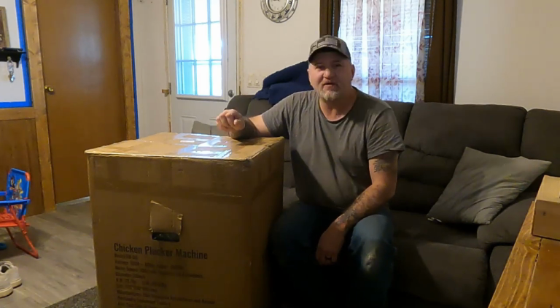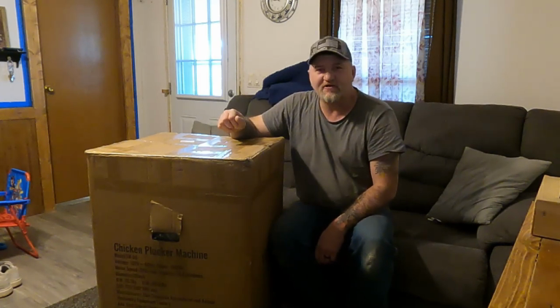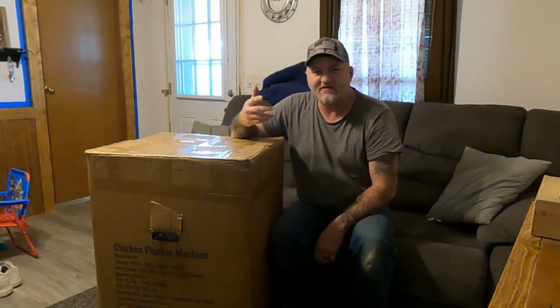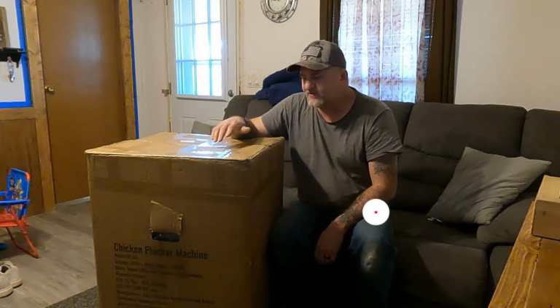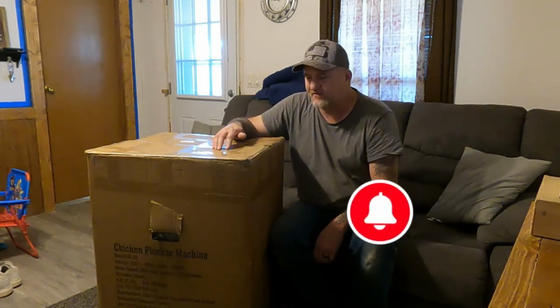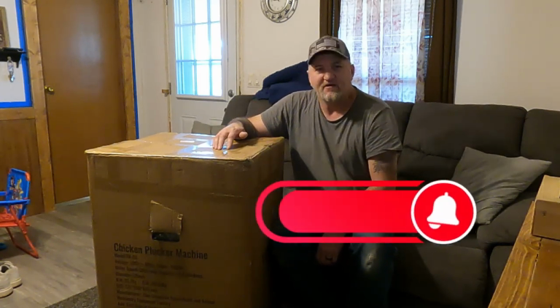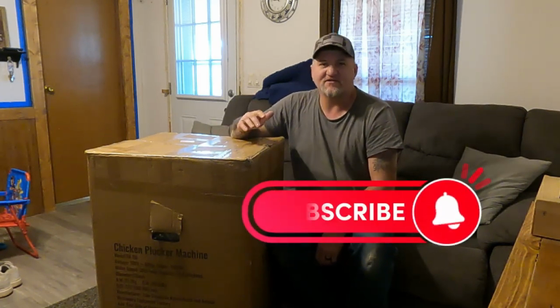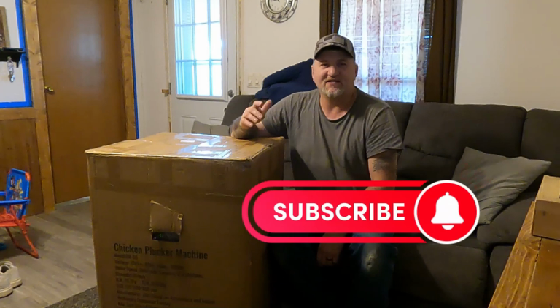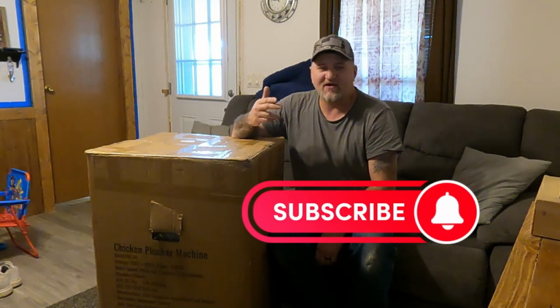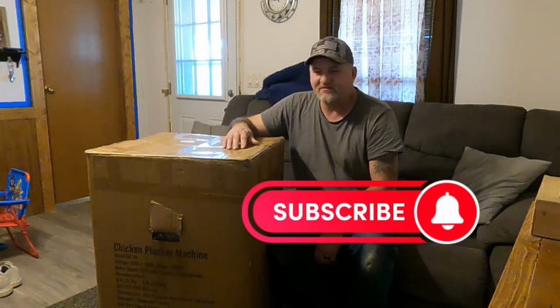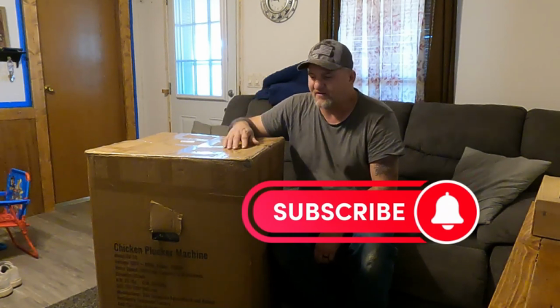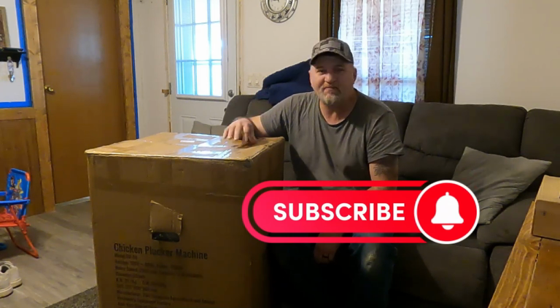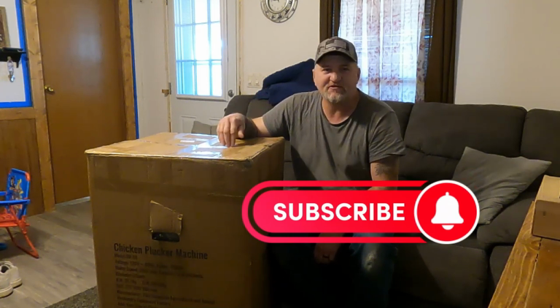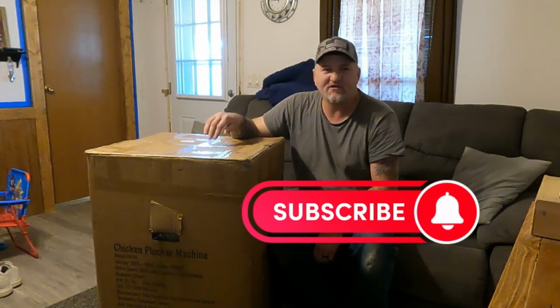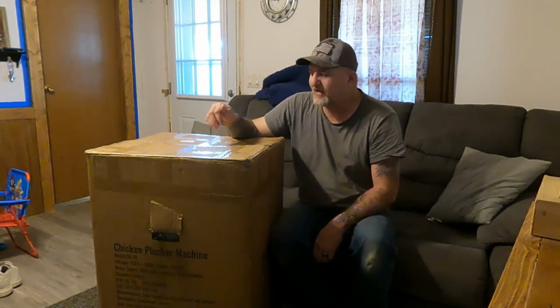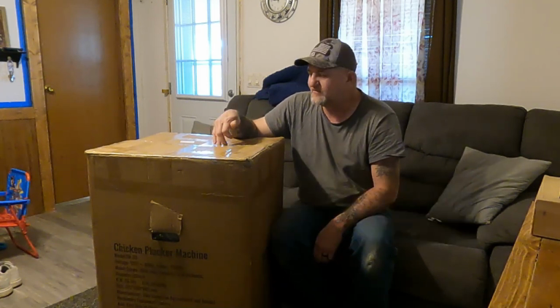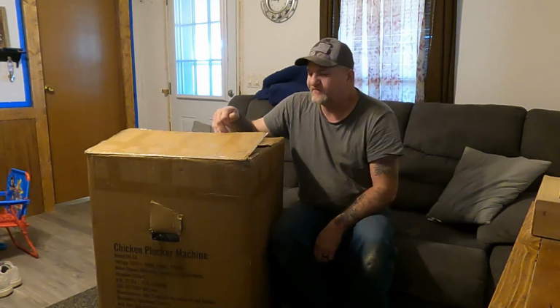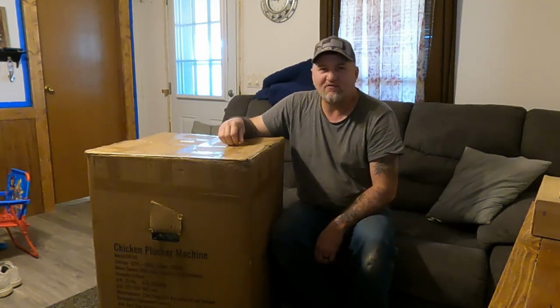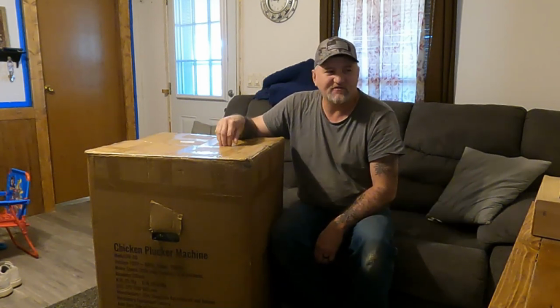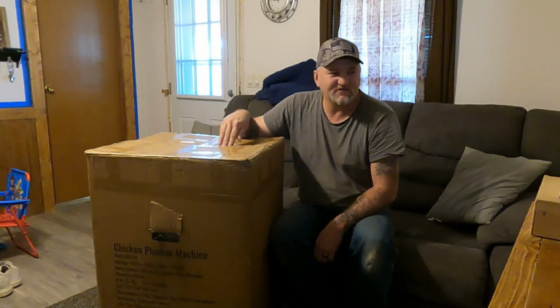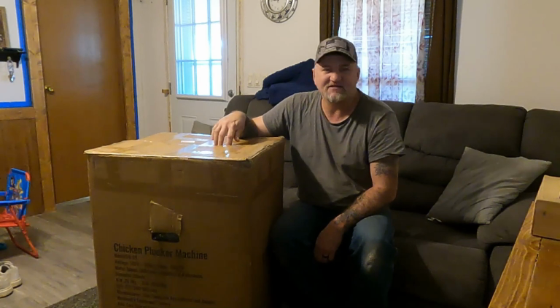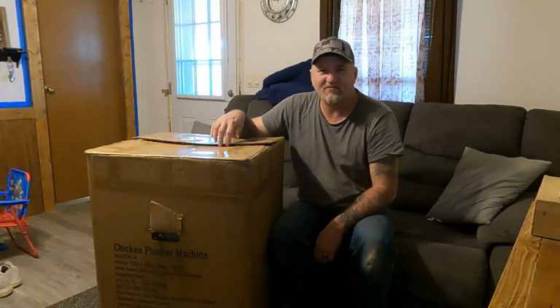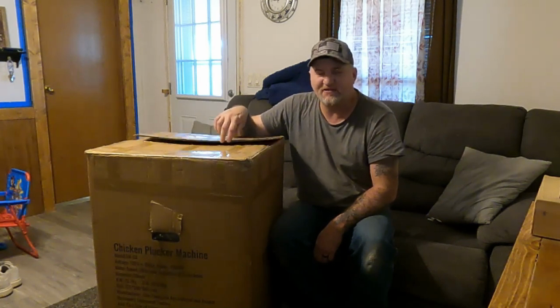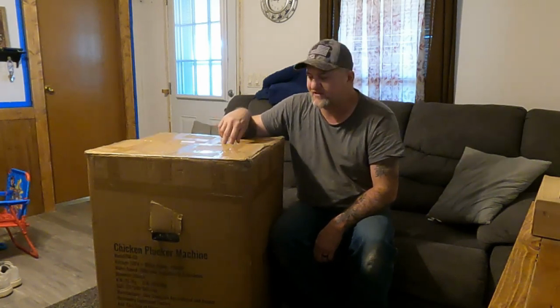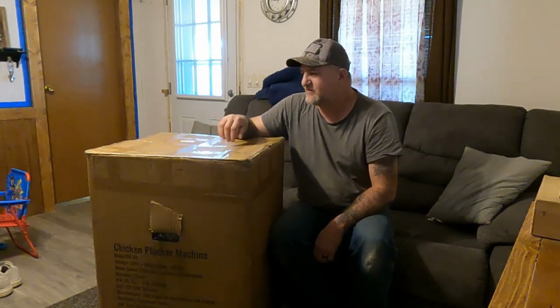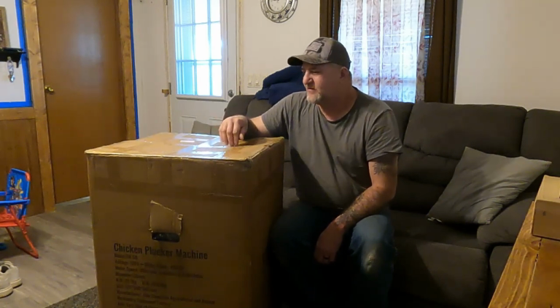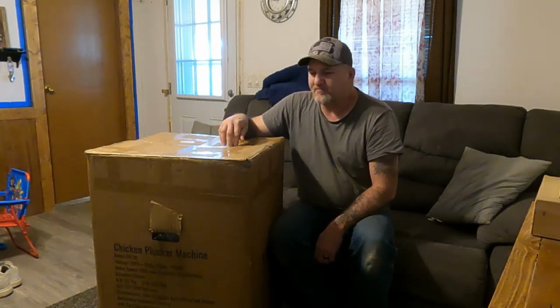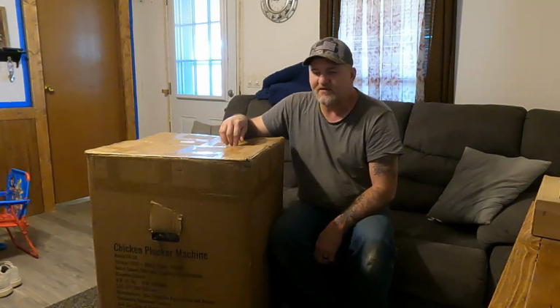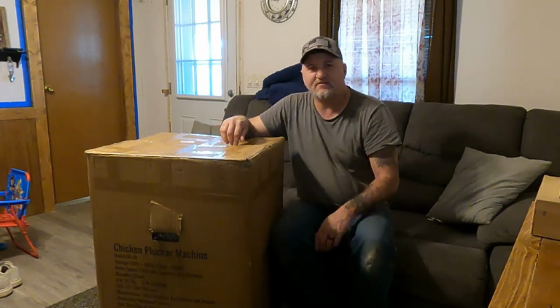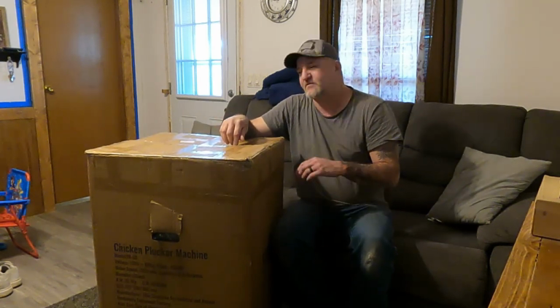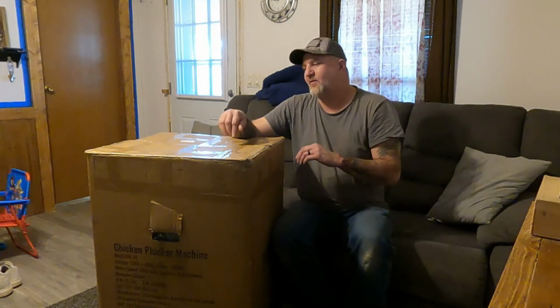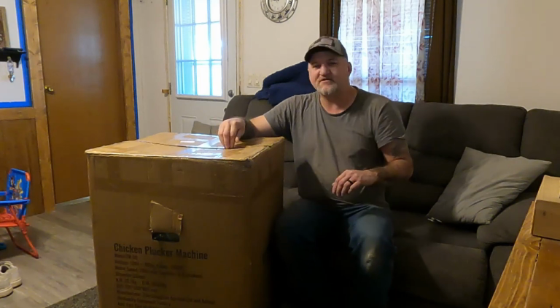Before we get started, if you haven't done so, take just a second and hit that subscribe button. A lot of people that watch our channel are not subscribed, so if you kind of like what we're doing here, just hit that subscribe button — it helps out a little bit.